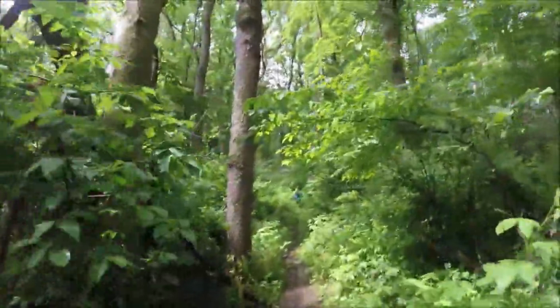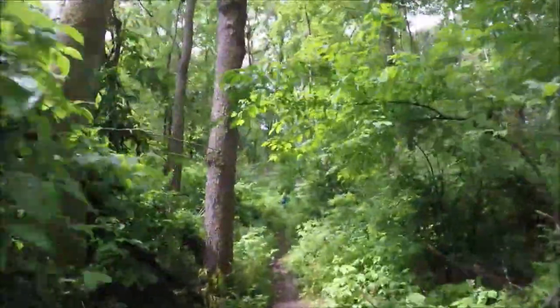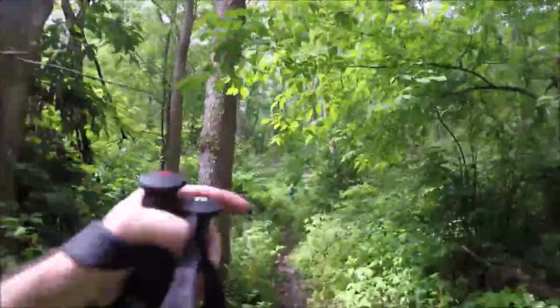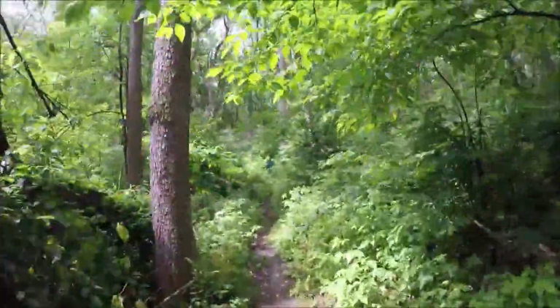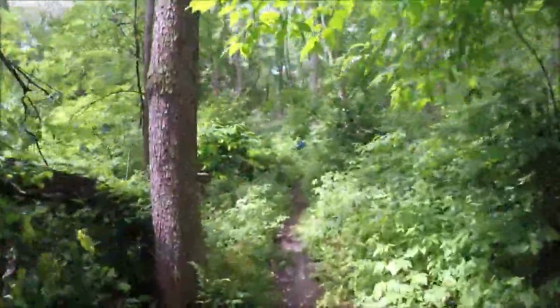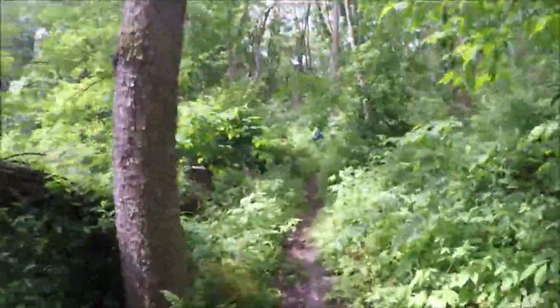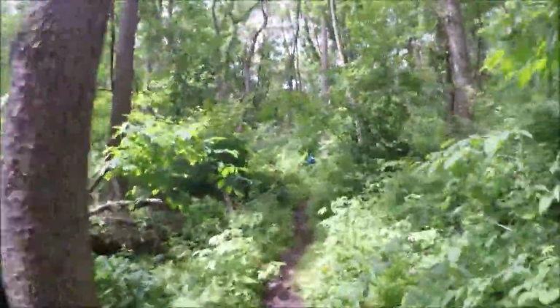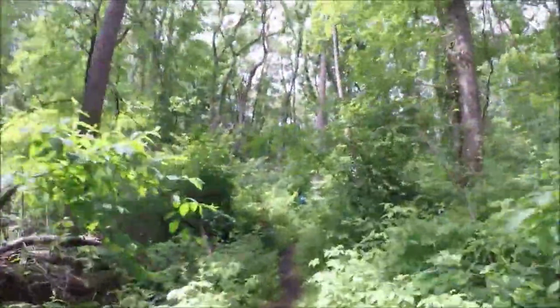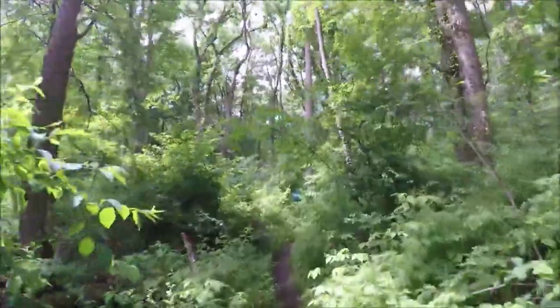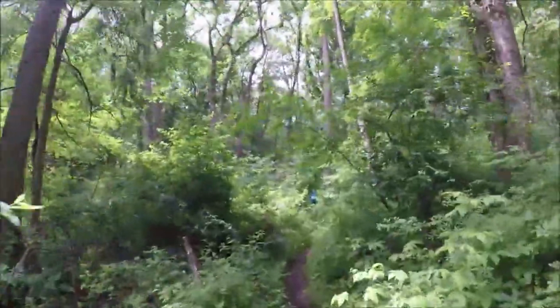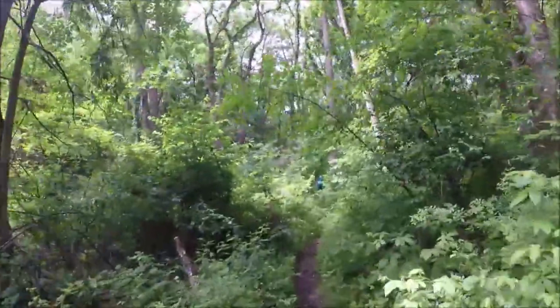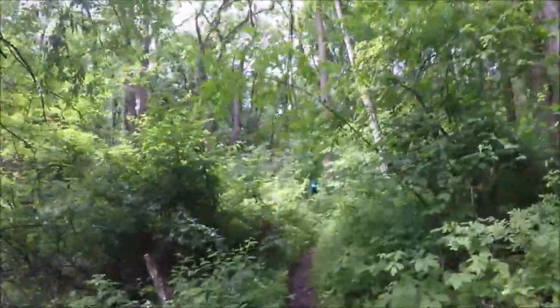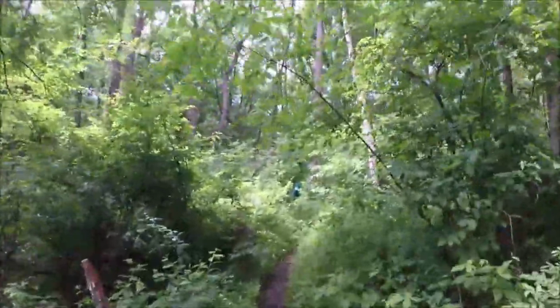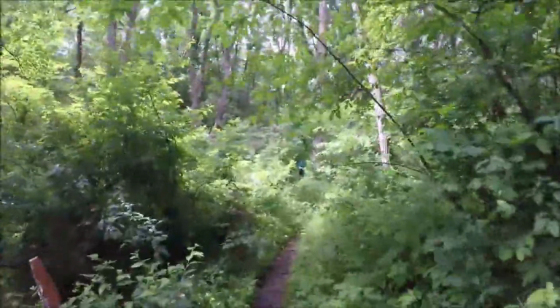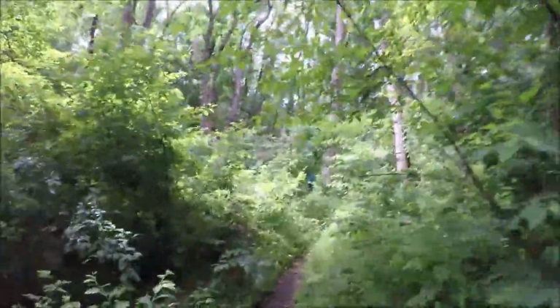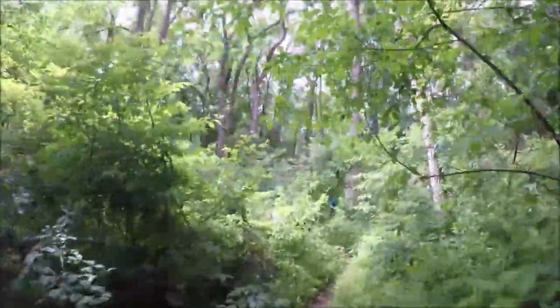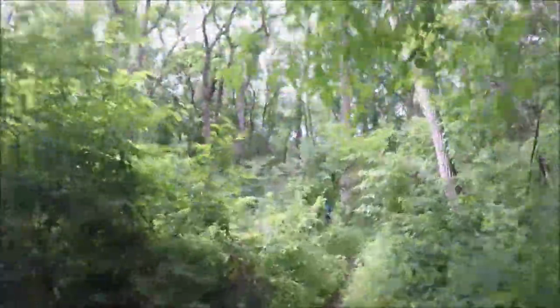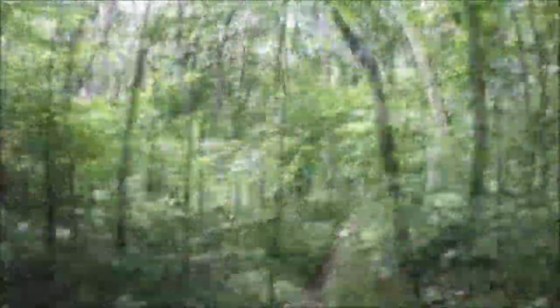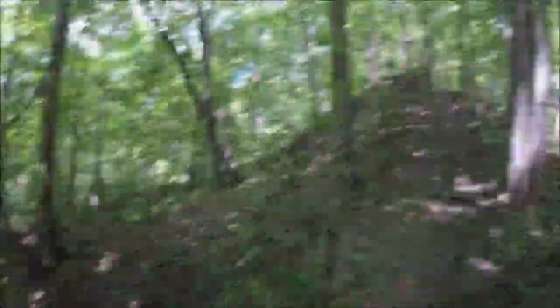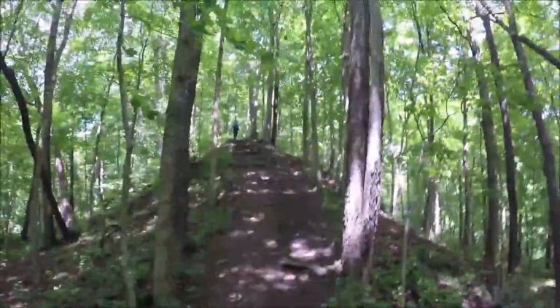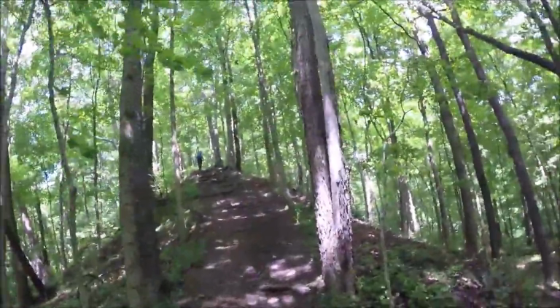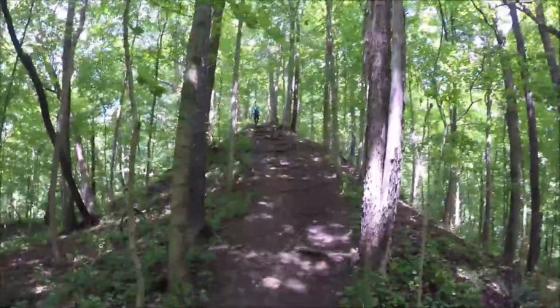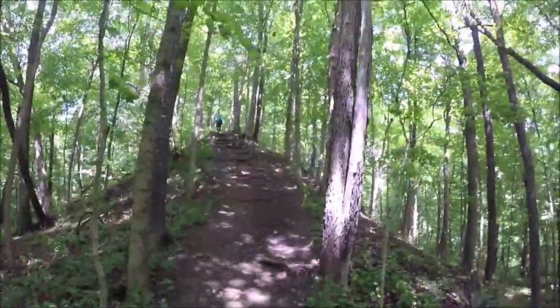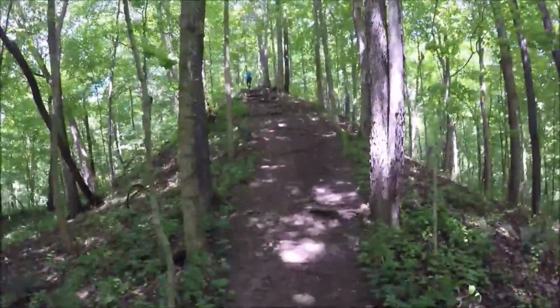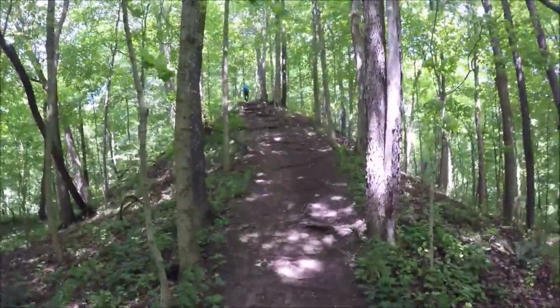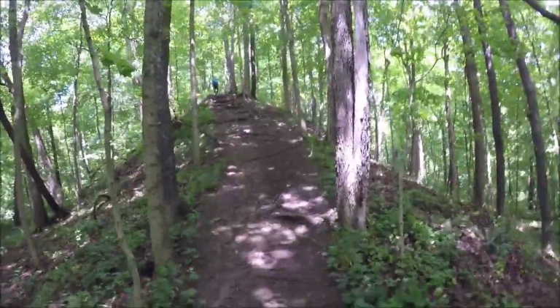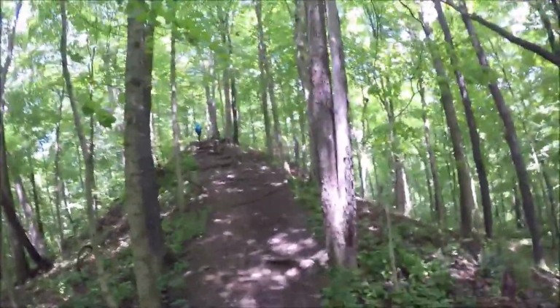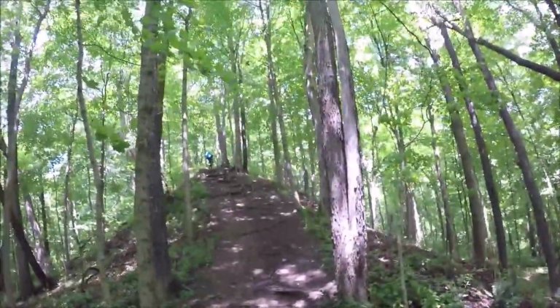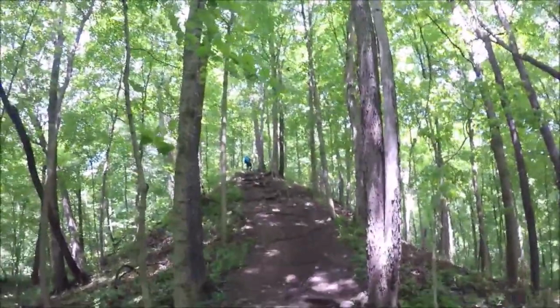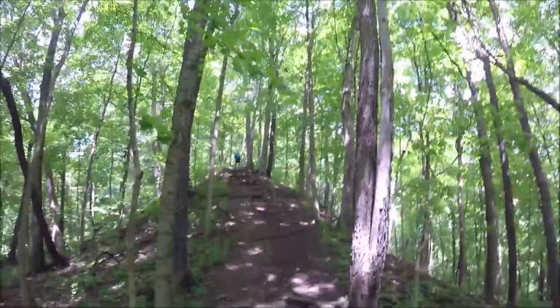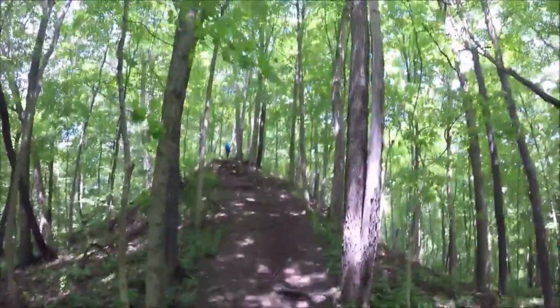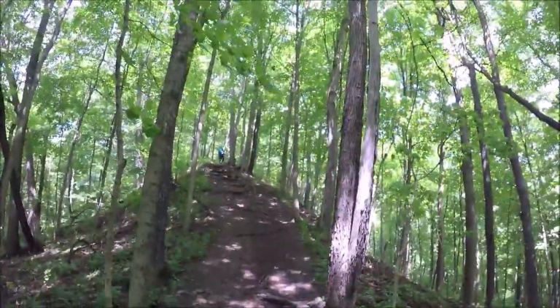It's also Ruth and then Ruth's boyfriend Justin up ahead. He volunteered for this section to take out the spider webs. But we've got to go up this hill — this is one of the steeper climbs in the park. Not long but steep. These roots make for nice steps.